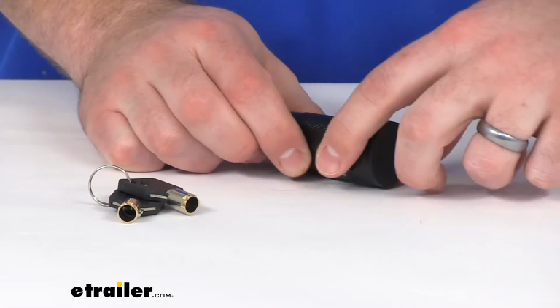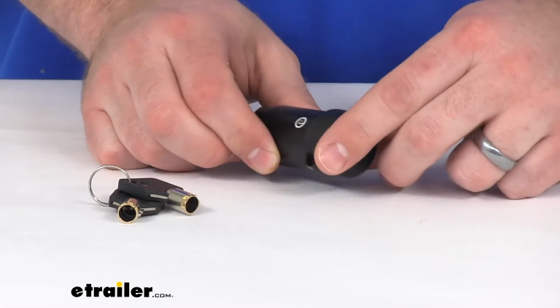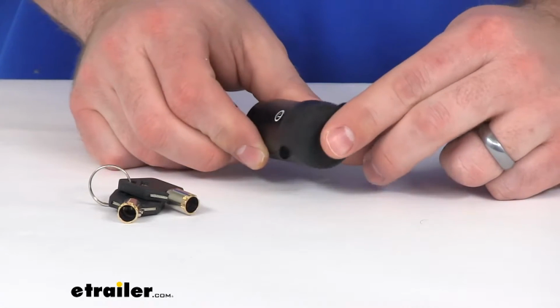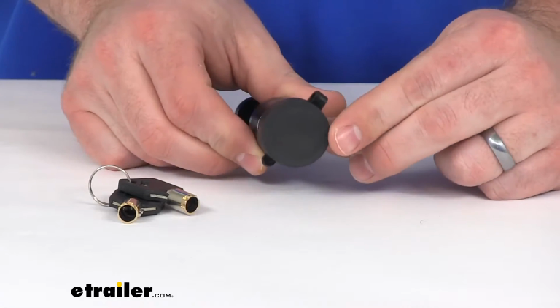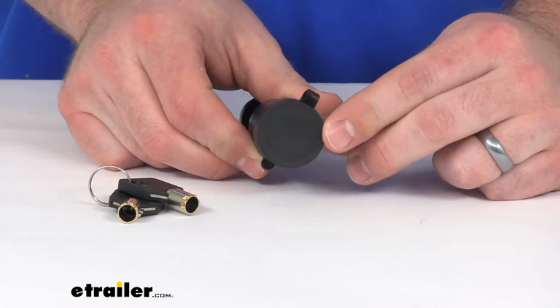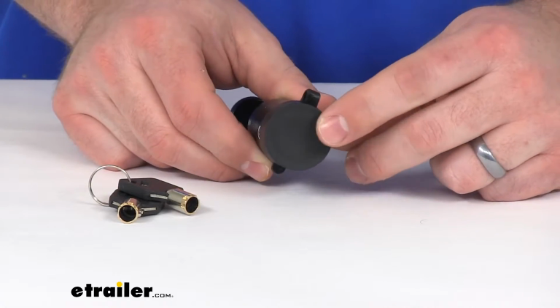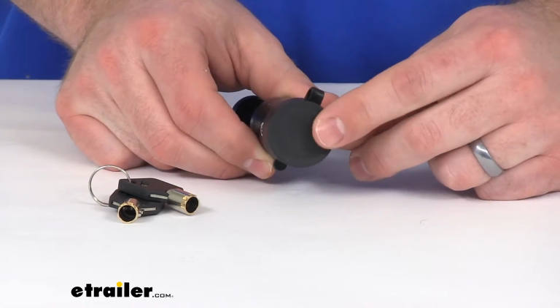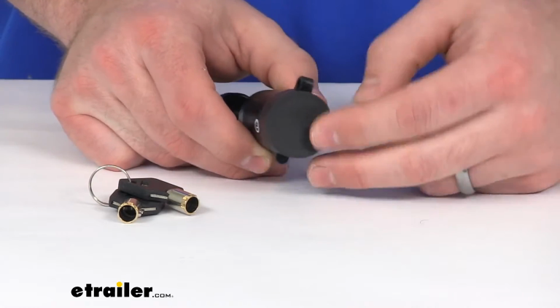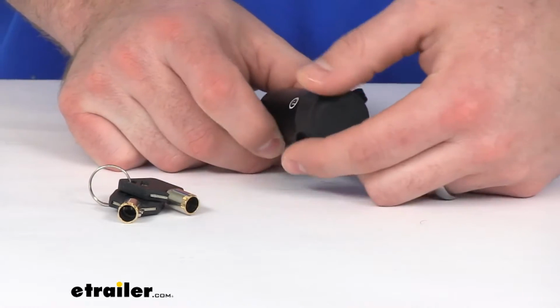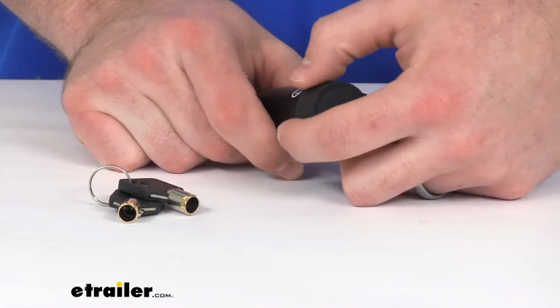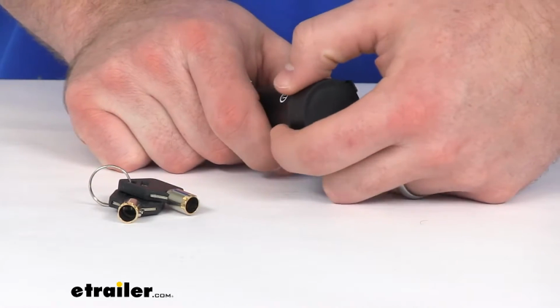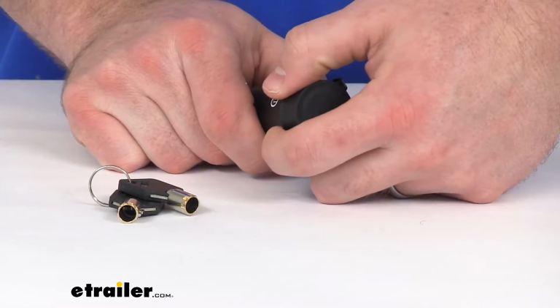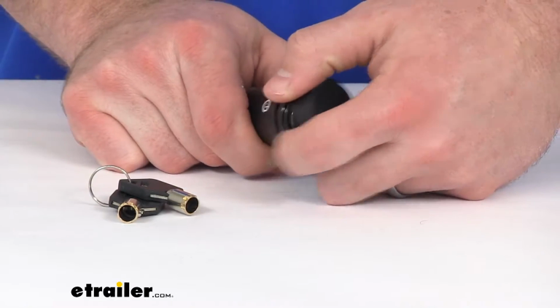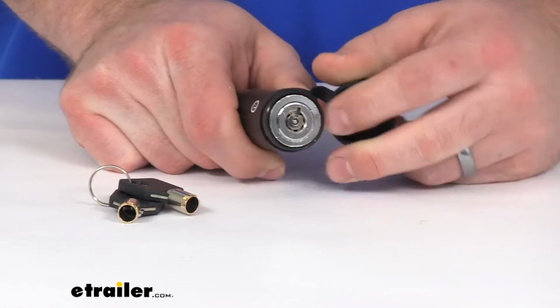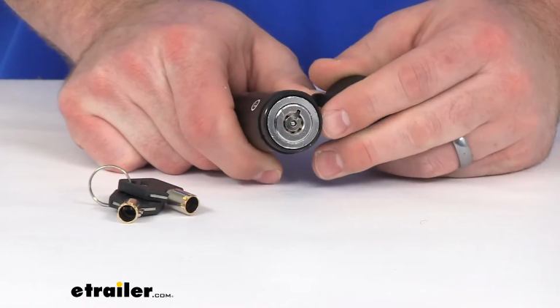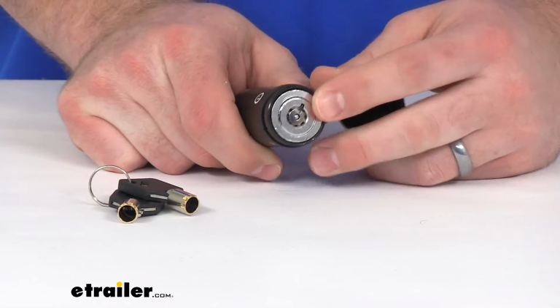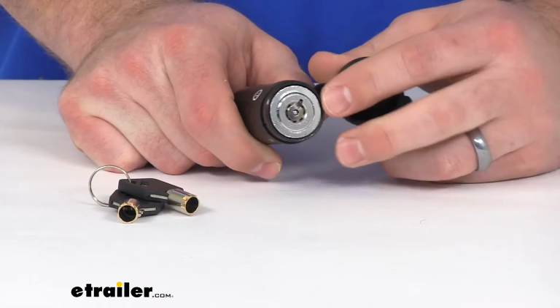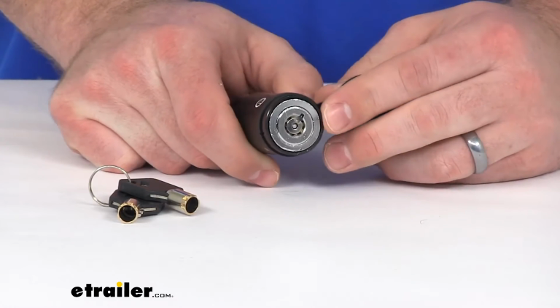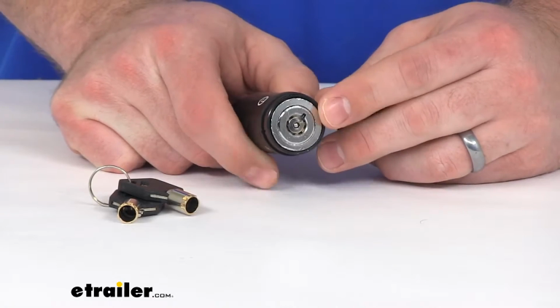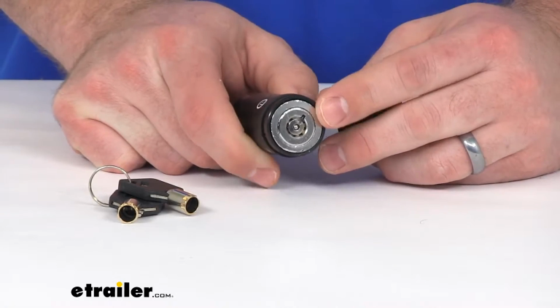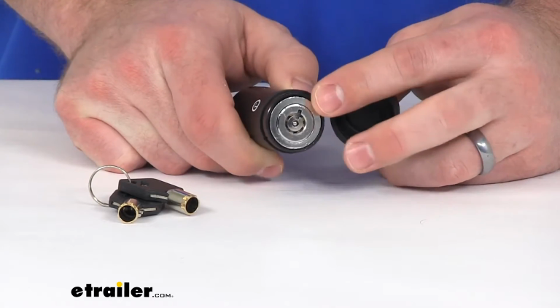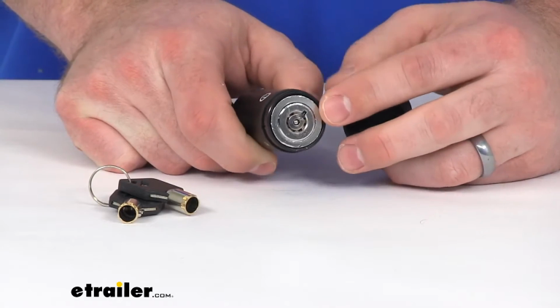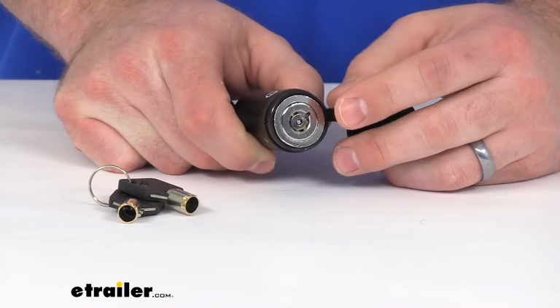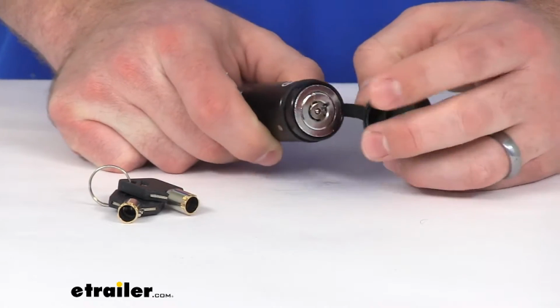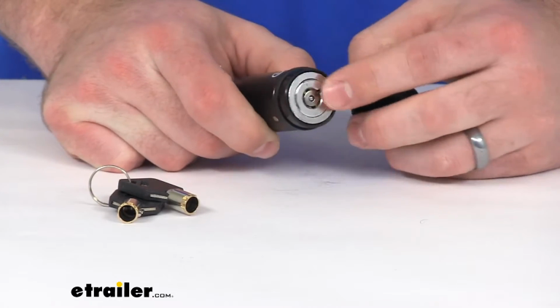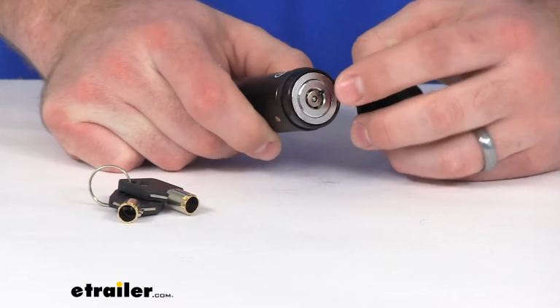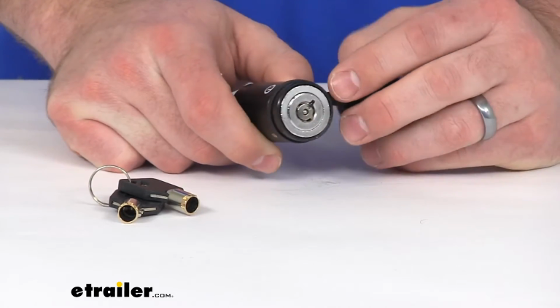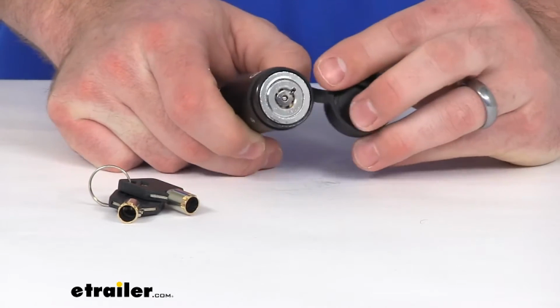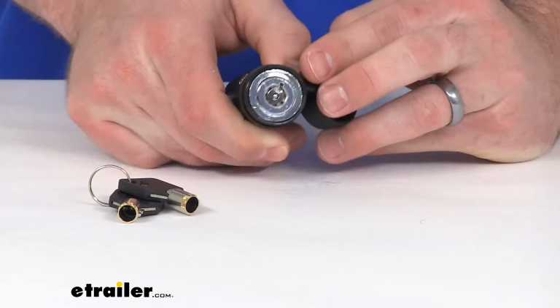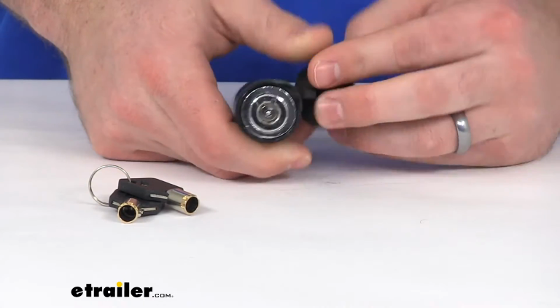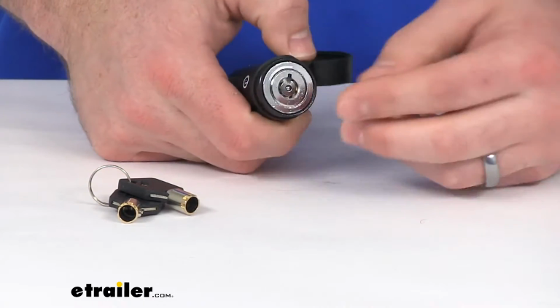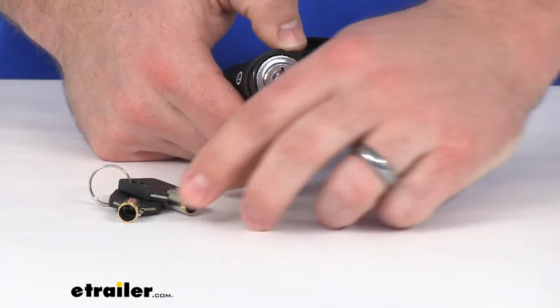You can see we do have a weather-resistant PVC dust cap here that is going to help protect our cylinder, so we're not going to have to worry about anything getting in there and causing problems.